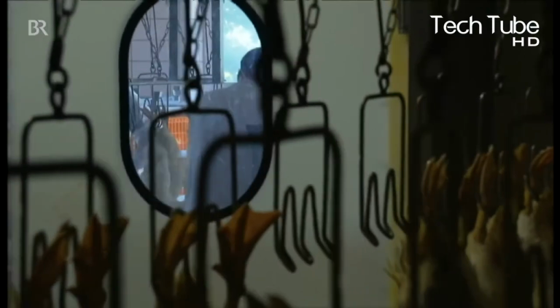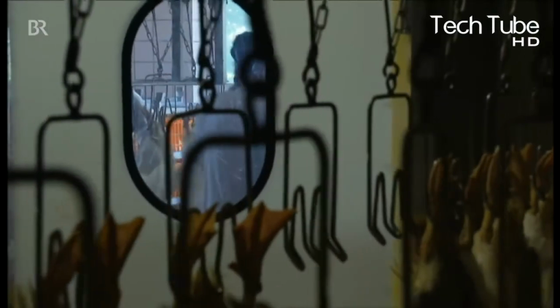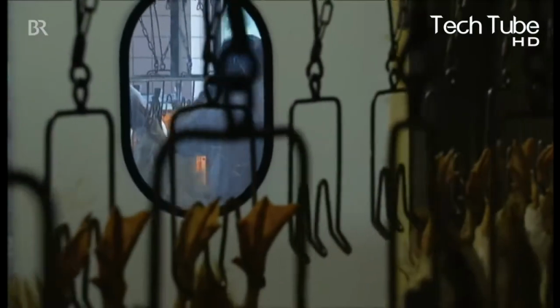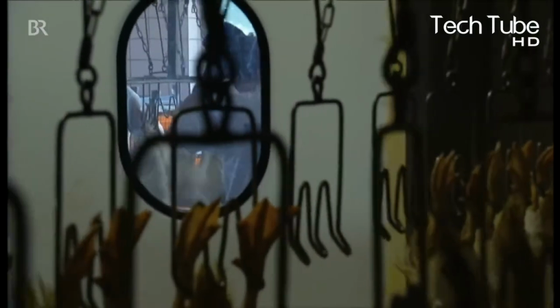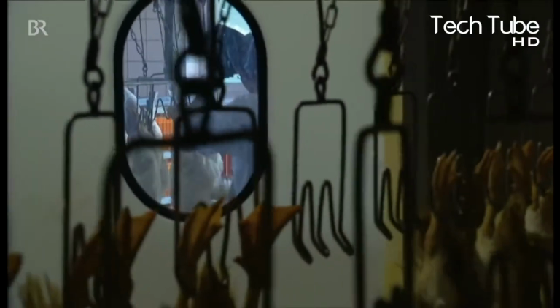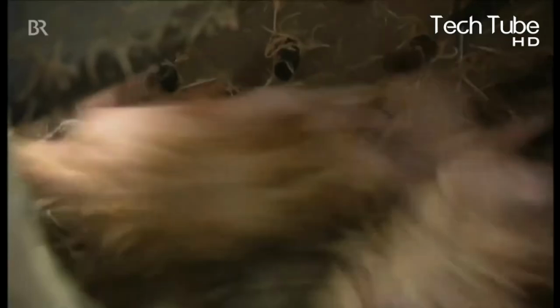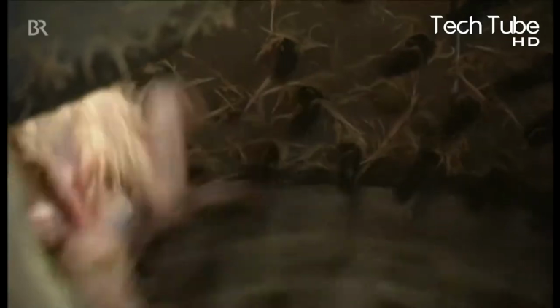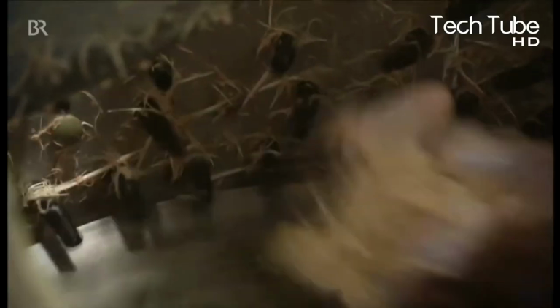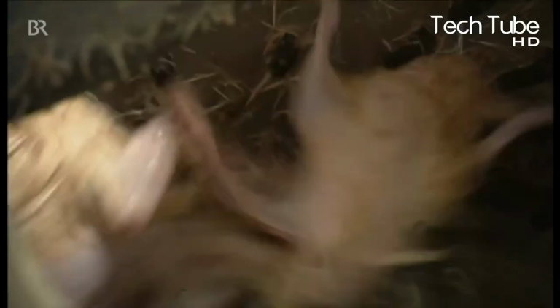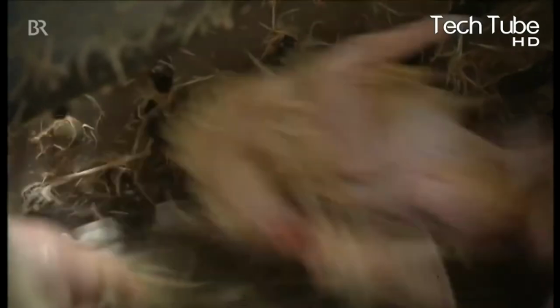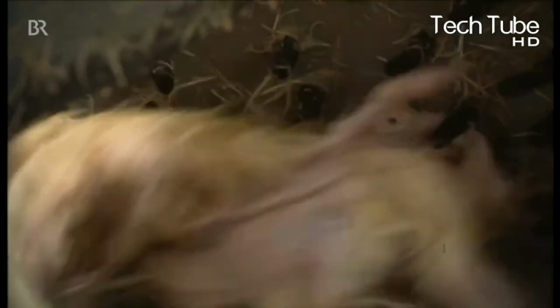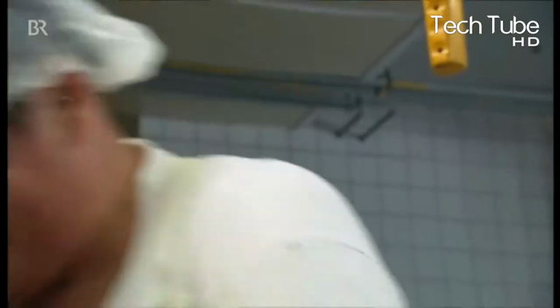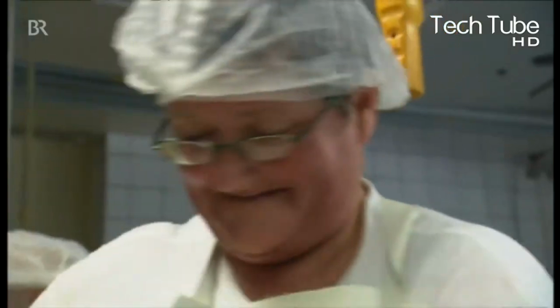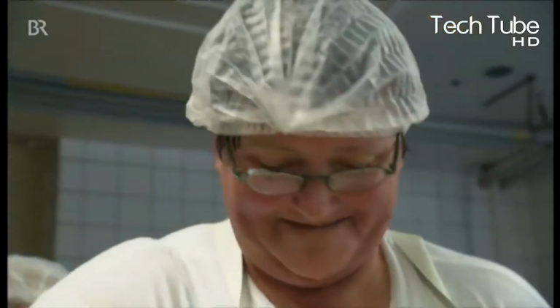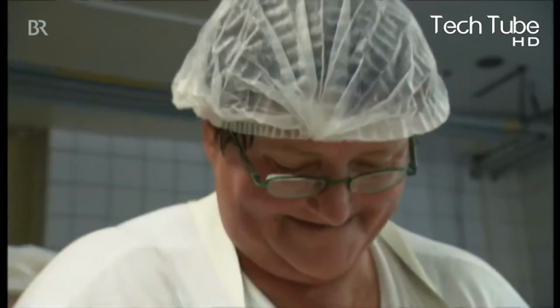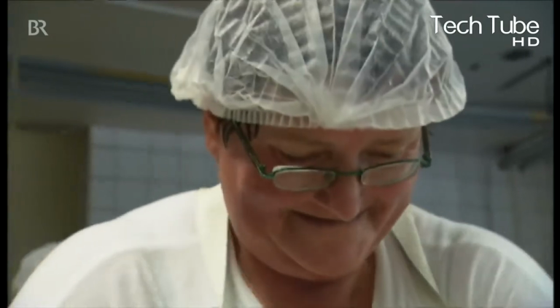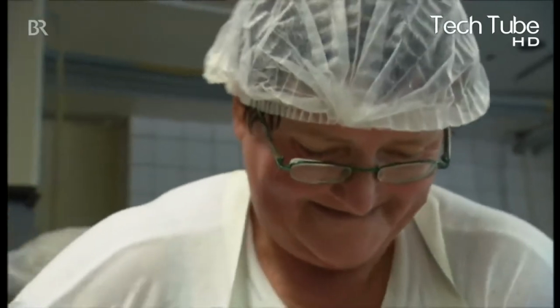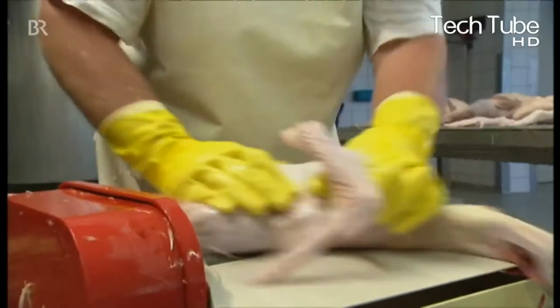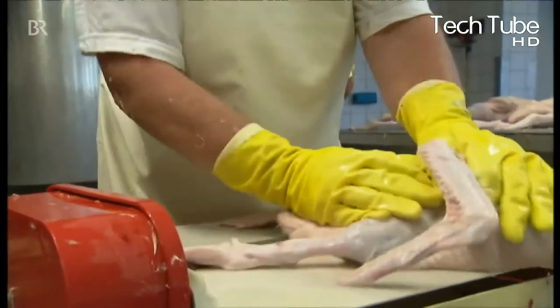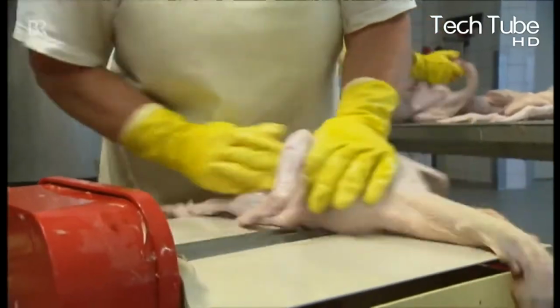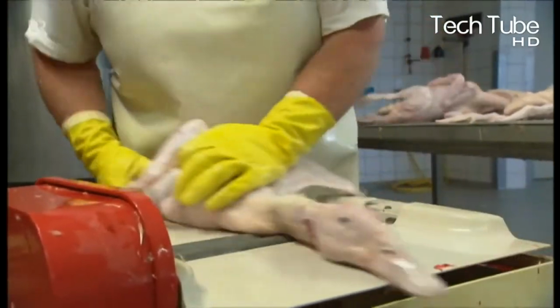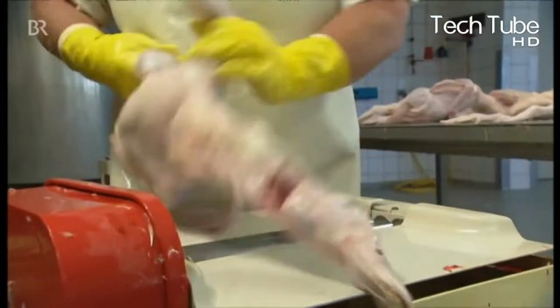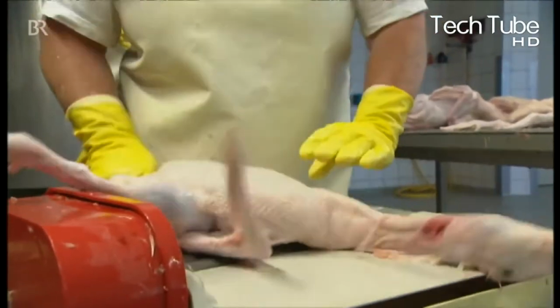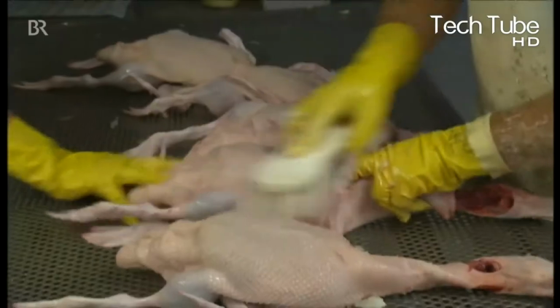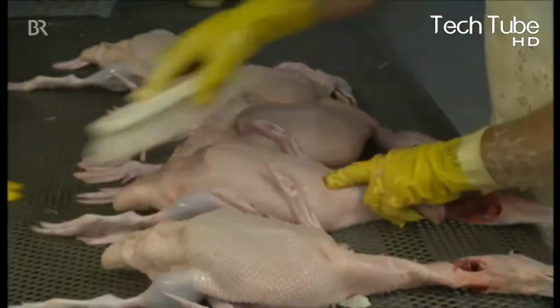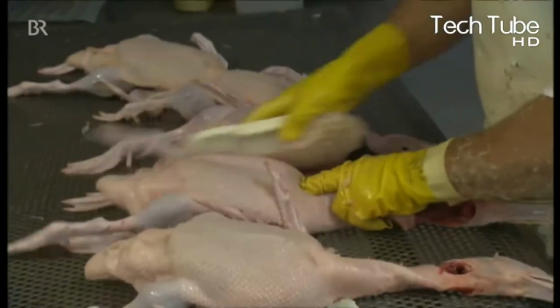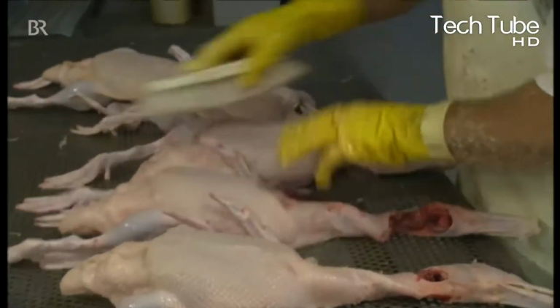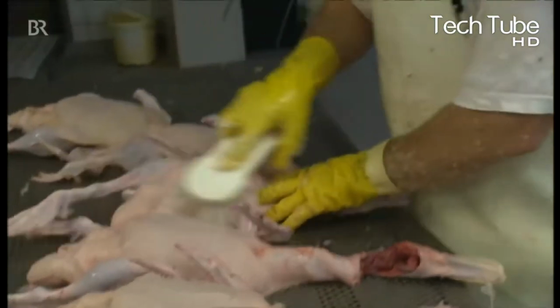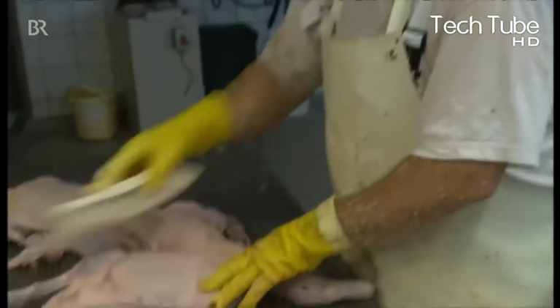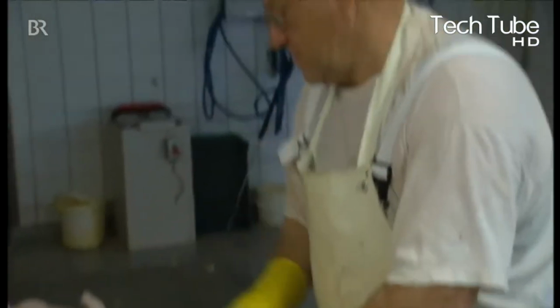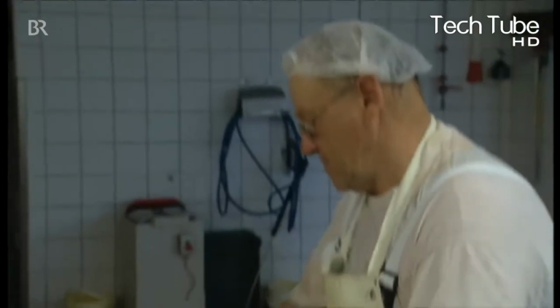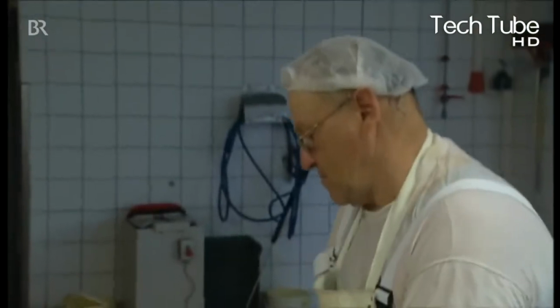These are then sent for cleaning where their feathers are plucked and sent for further processing. Their feet are parted into a different tray, while for an internal cleaning, the internal organs are taken out.